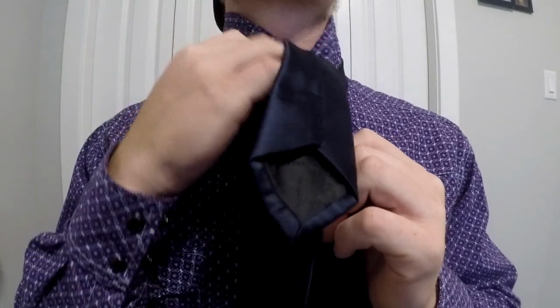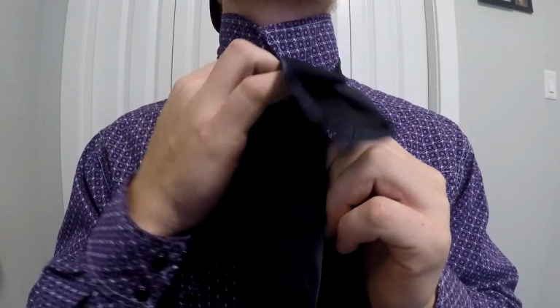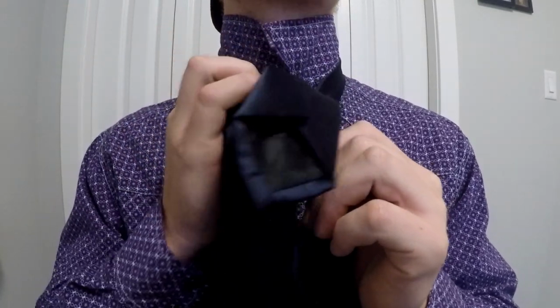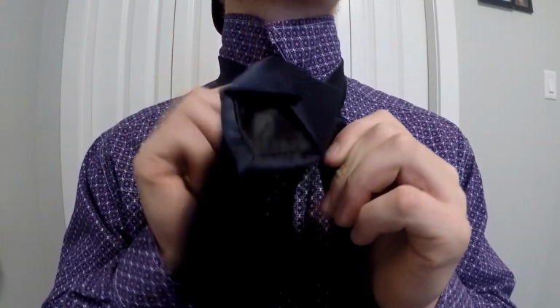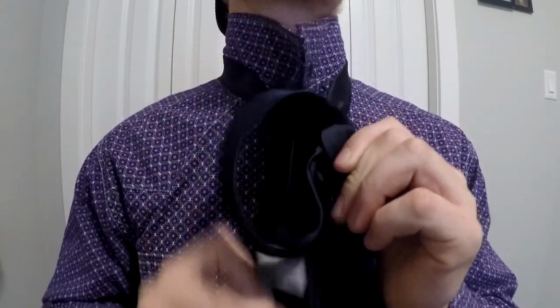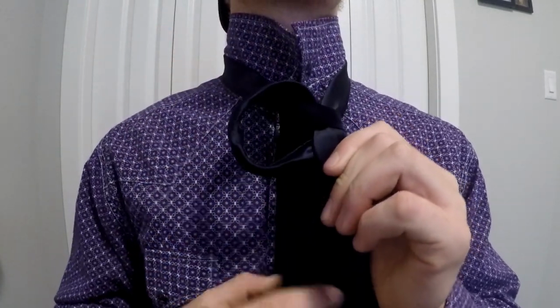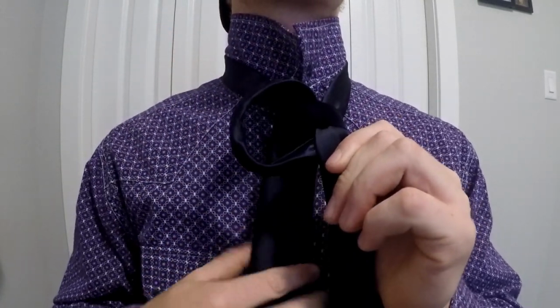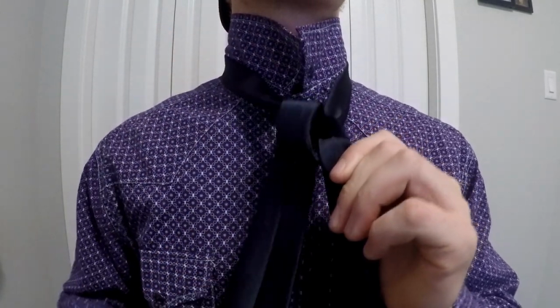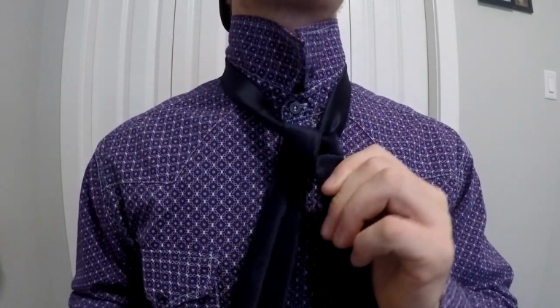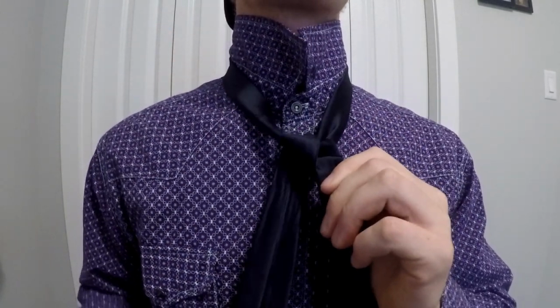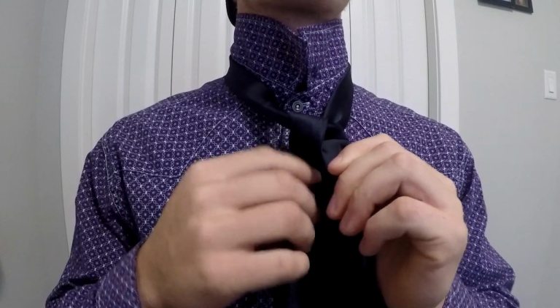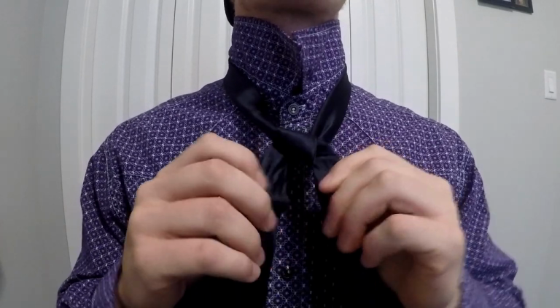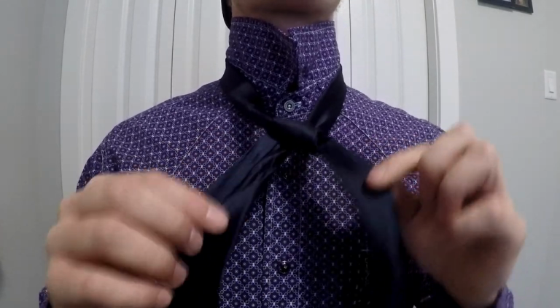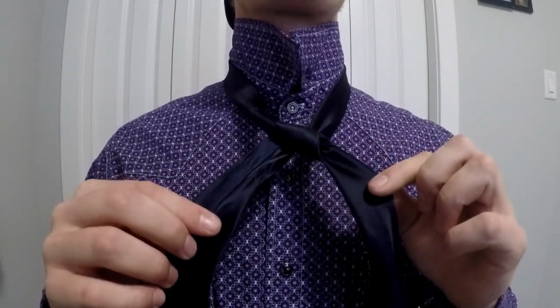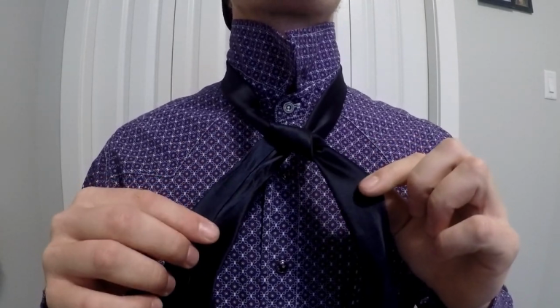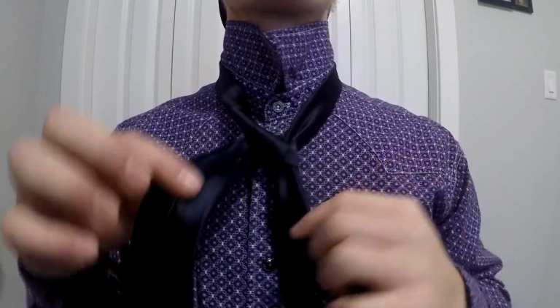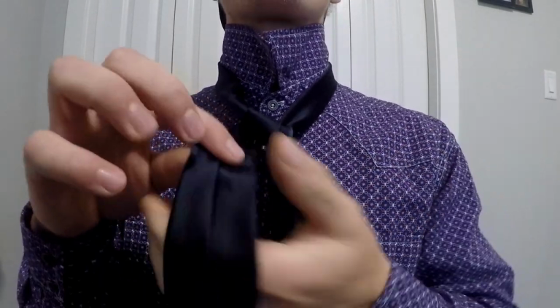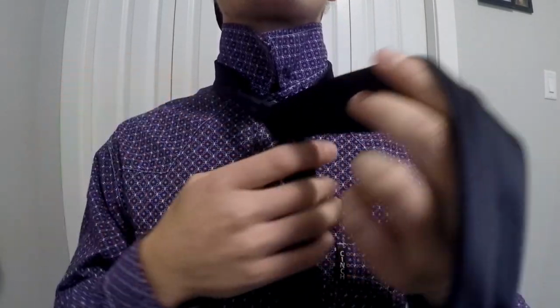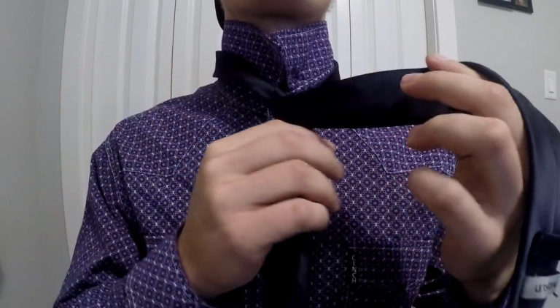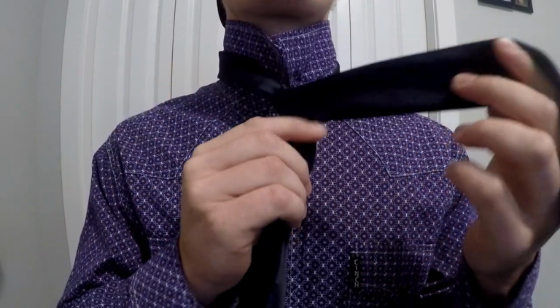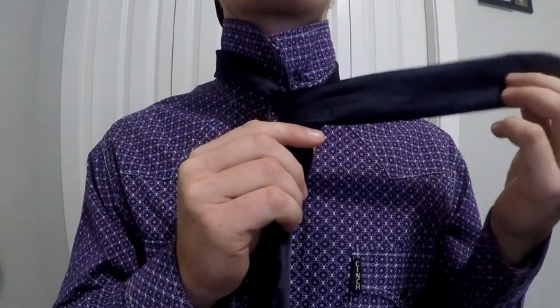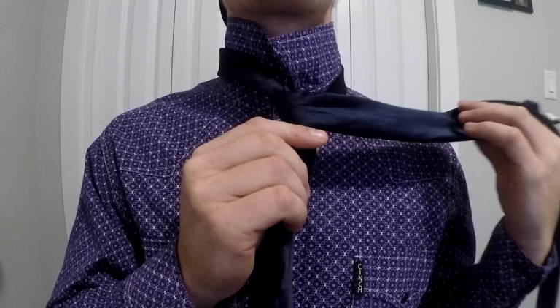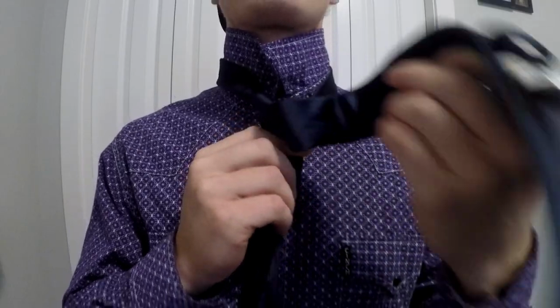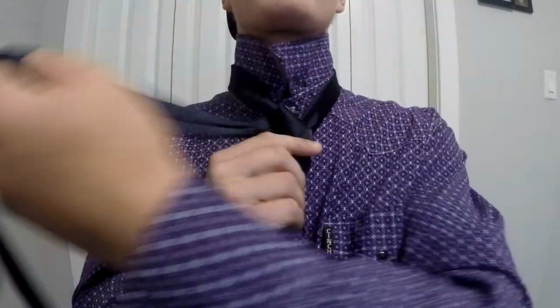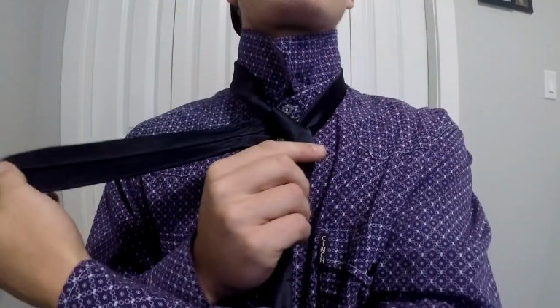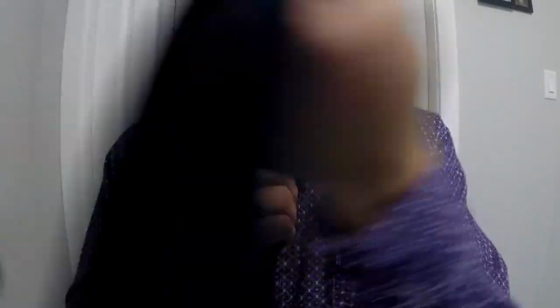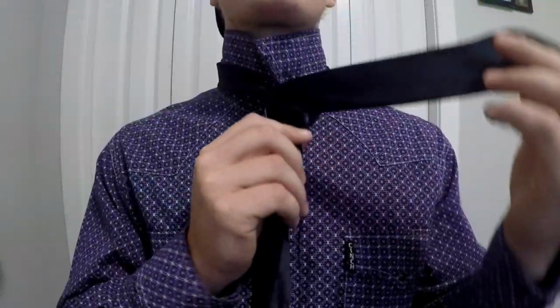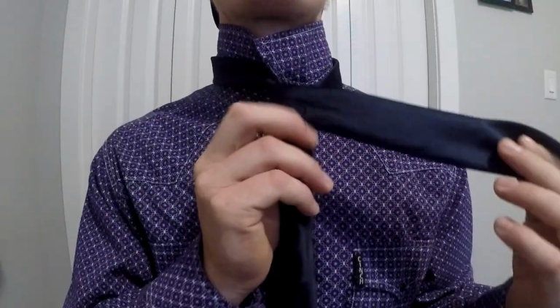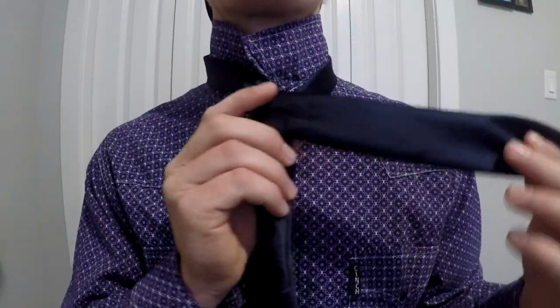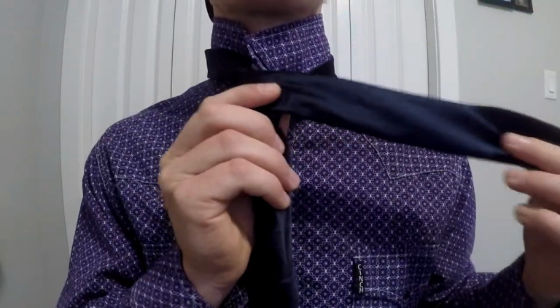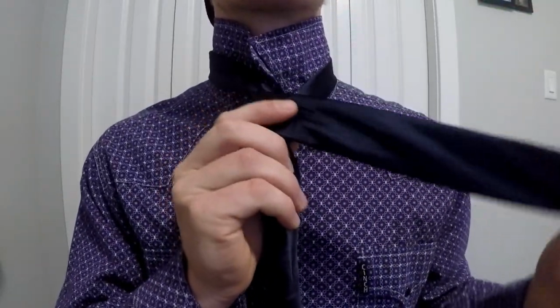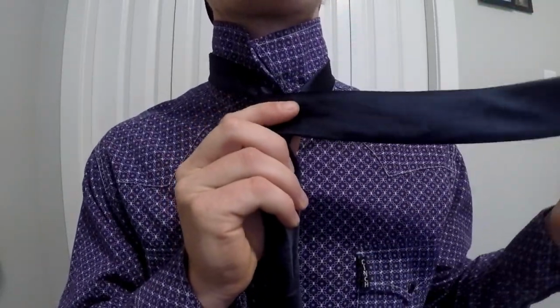Alrighty, we're just going to grab that thick end there, flip her over inside. Now we should have two ends like this, a little knot there. We're going to wrap her over — wrap over that thick end on the top.